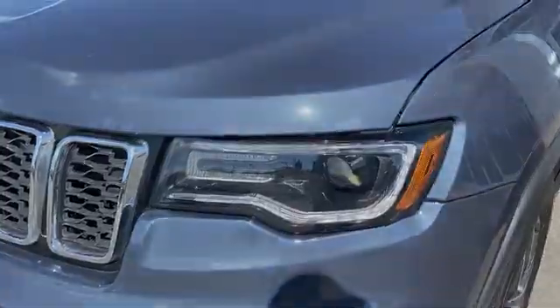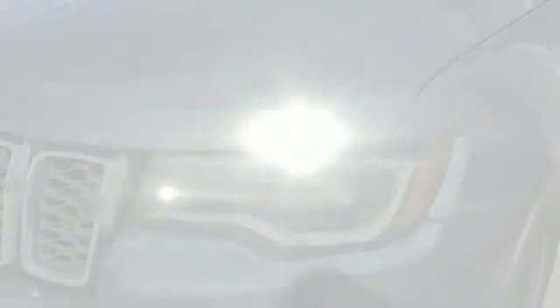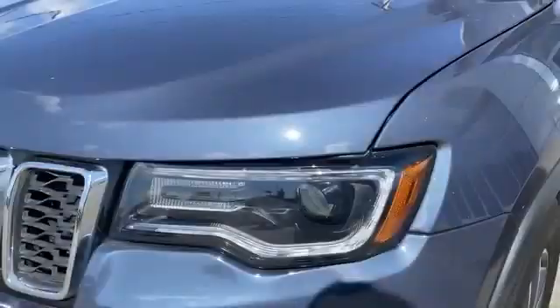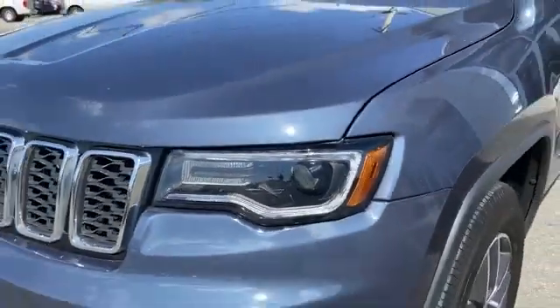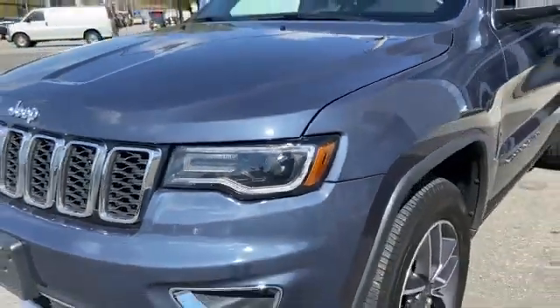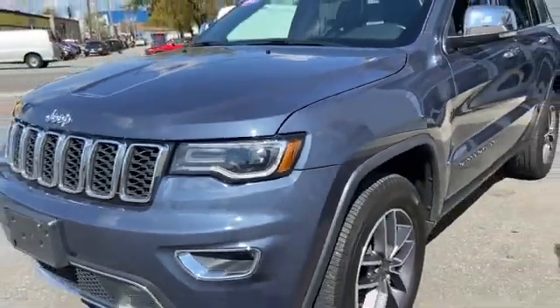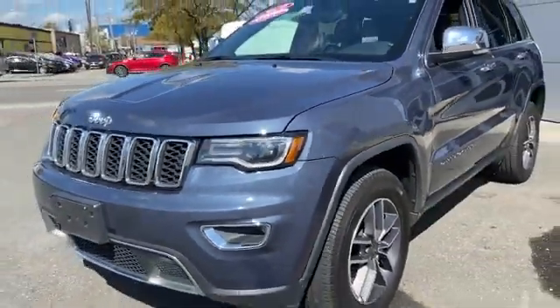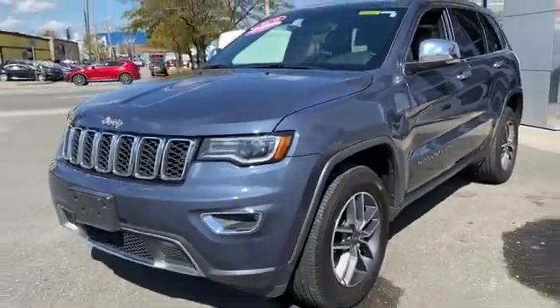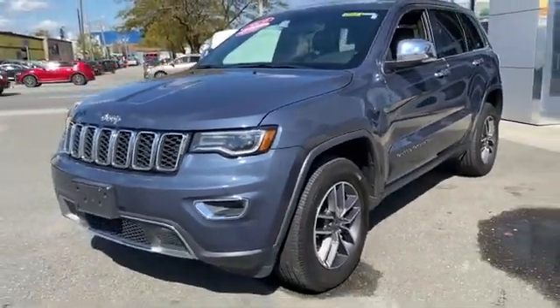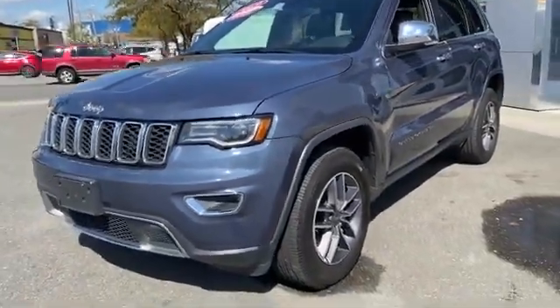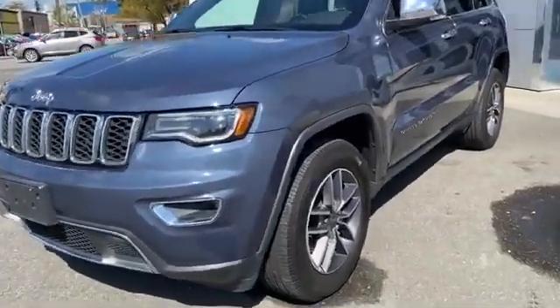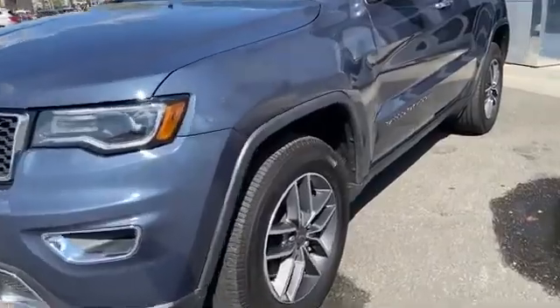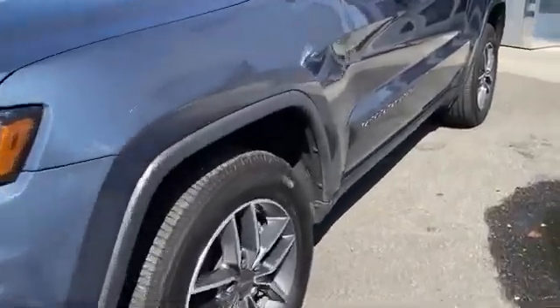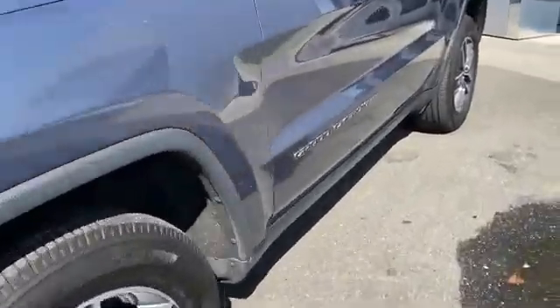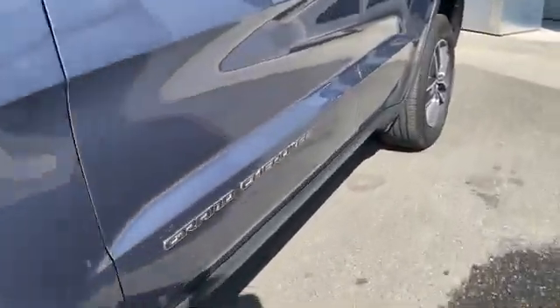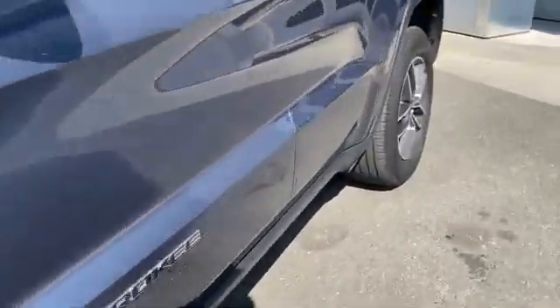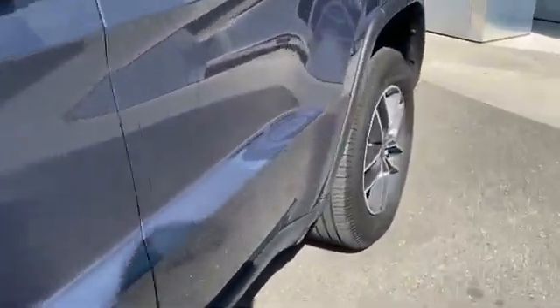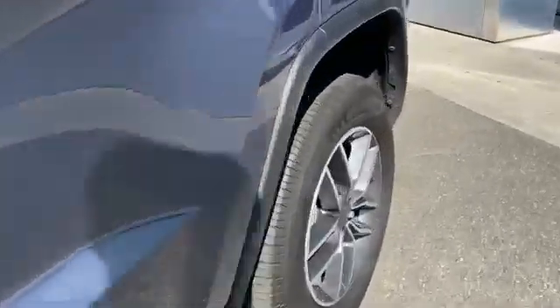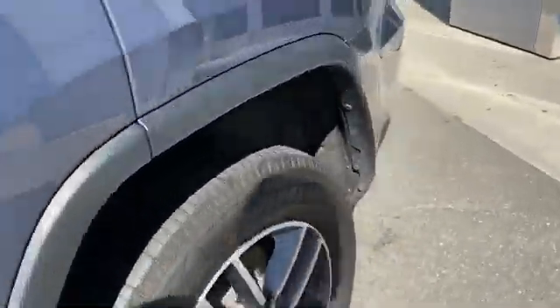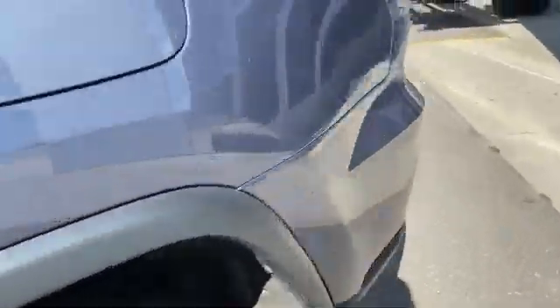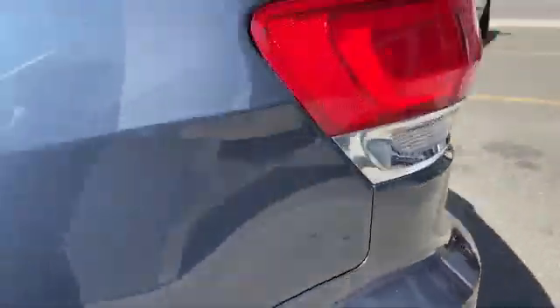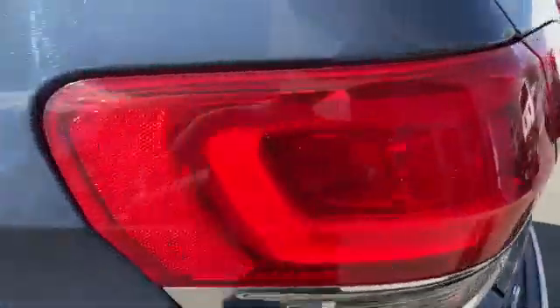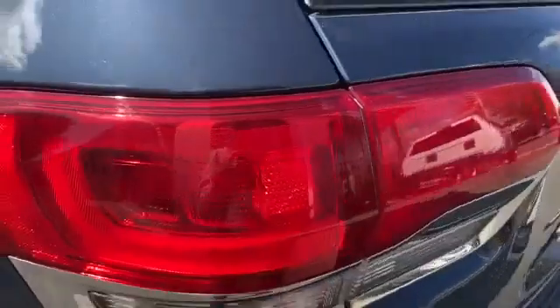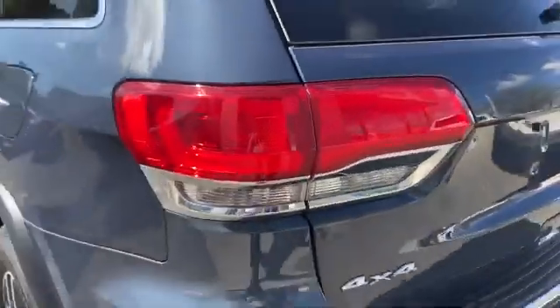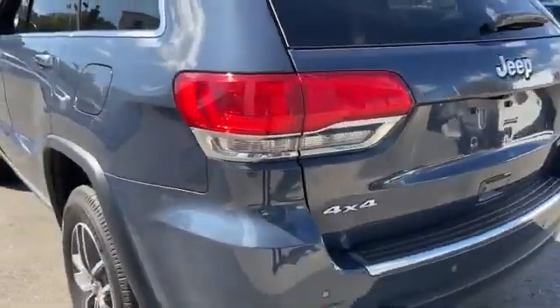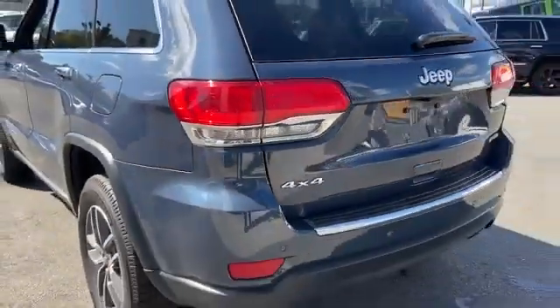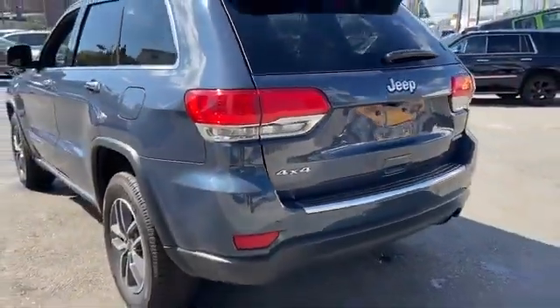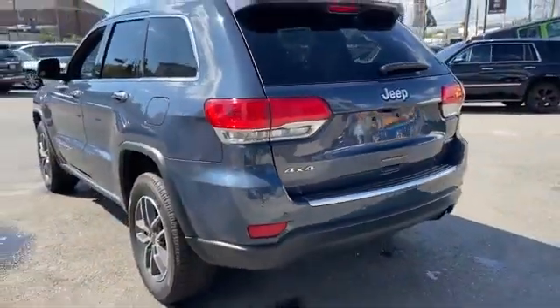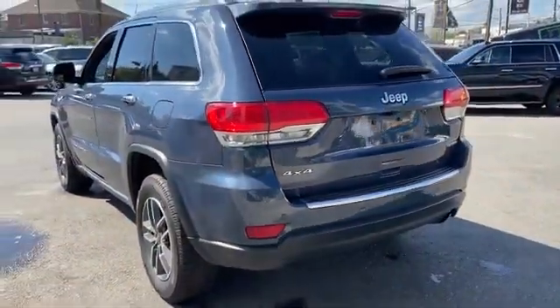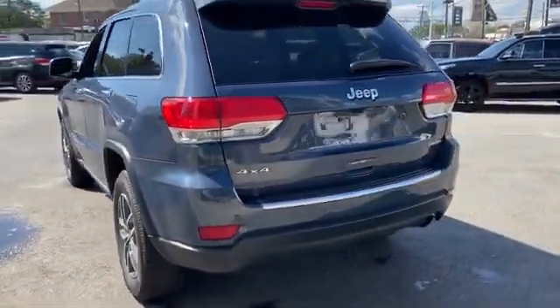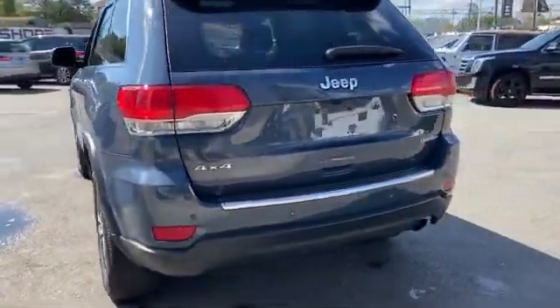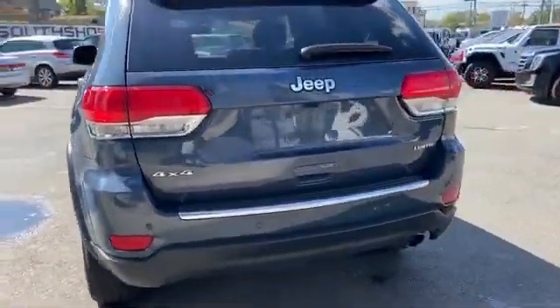2019 Jeep Grand Cherokee with less than 29,000 miles on the odometer. This SUV offers space as well as power and performance. Fall in love with its many extra features, which include the following.